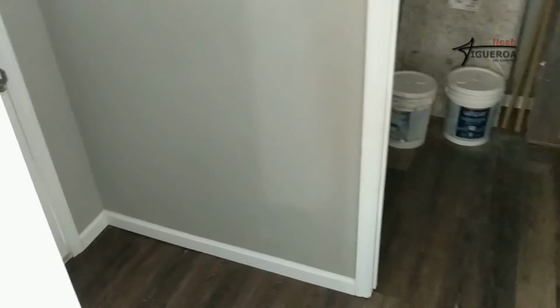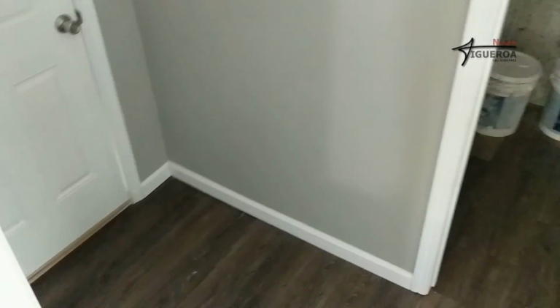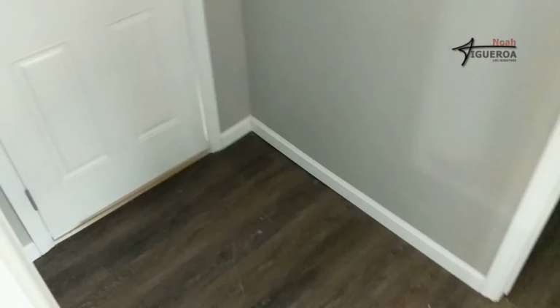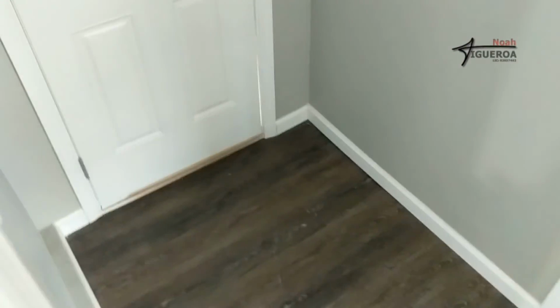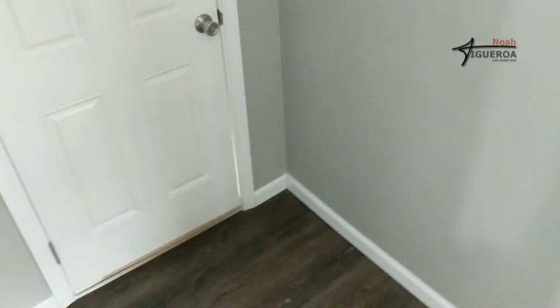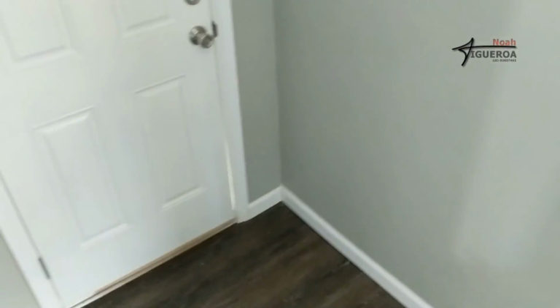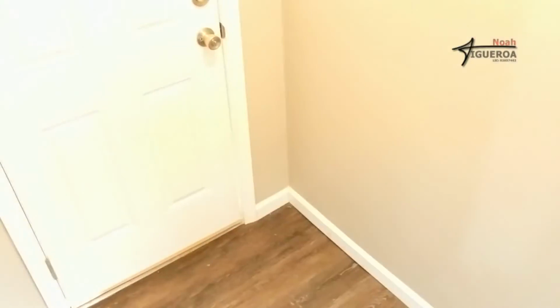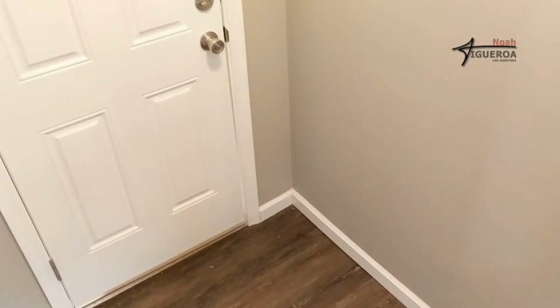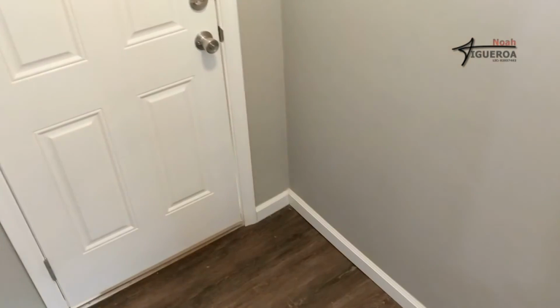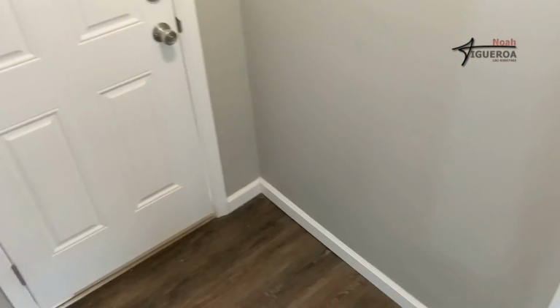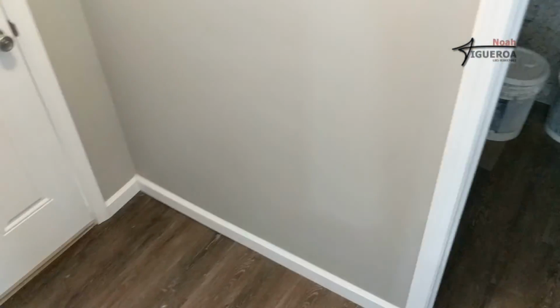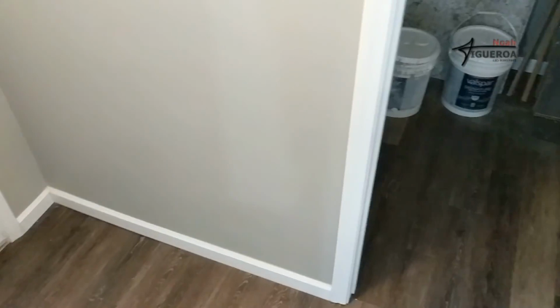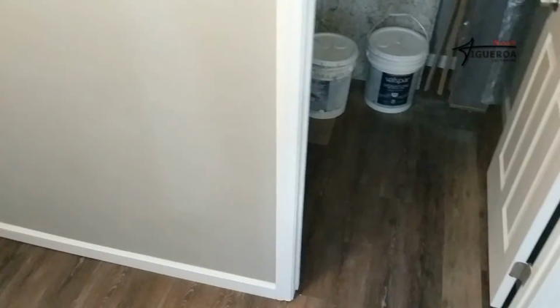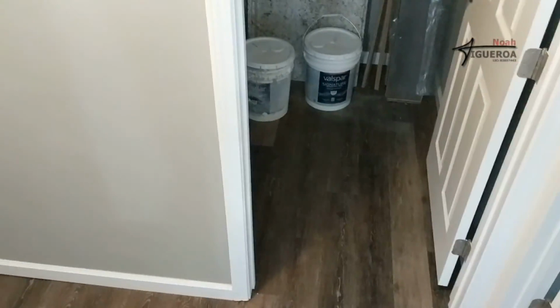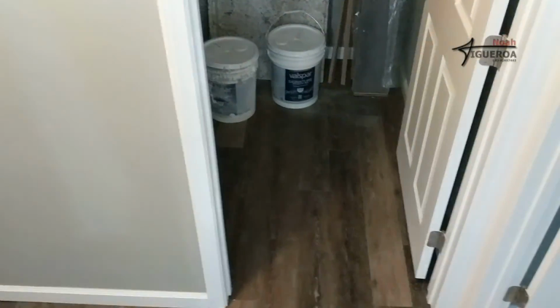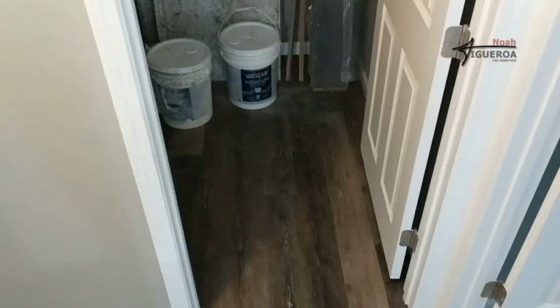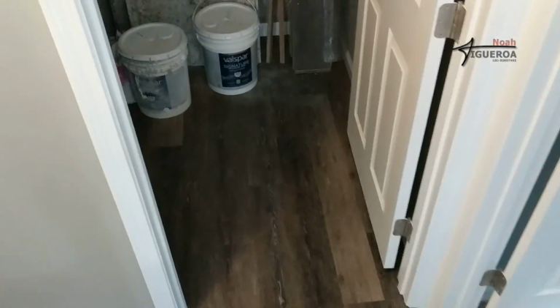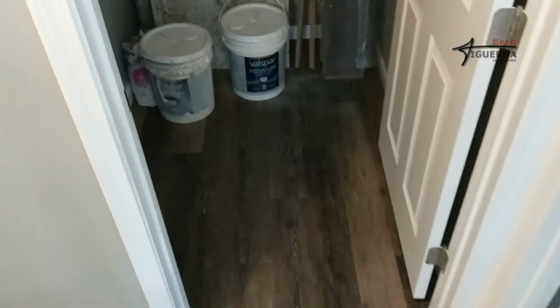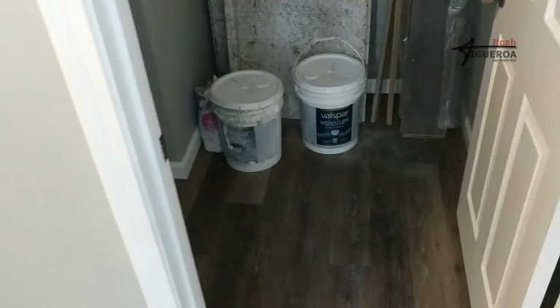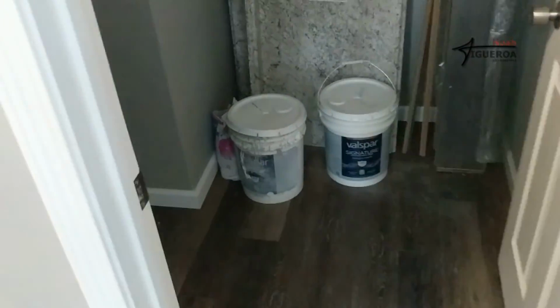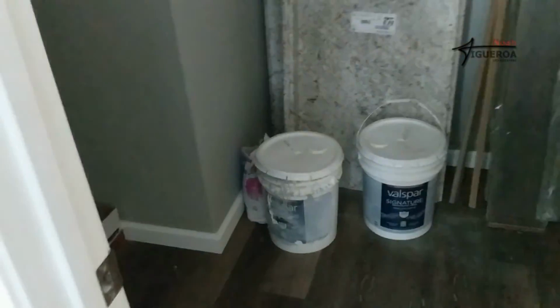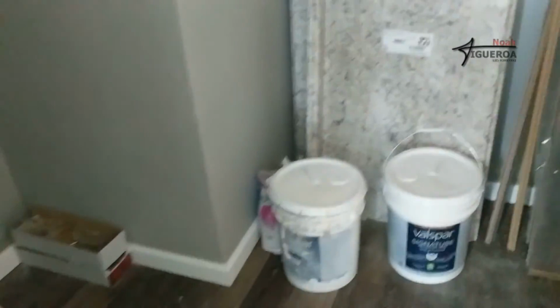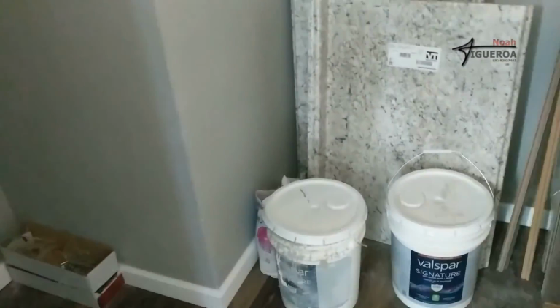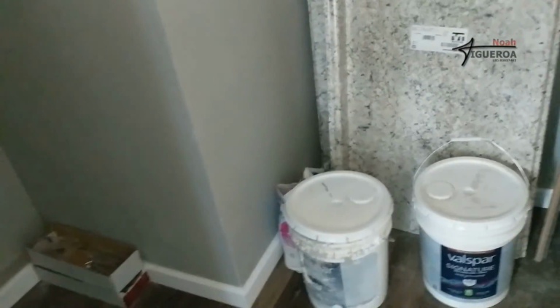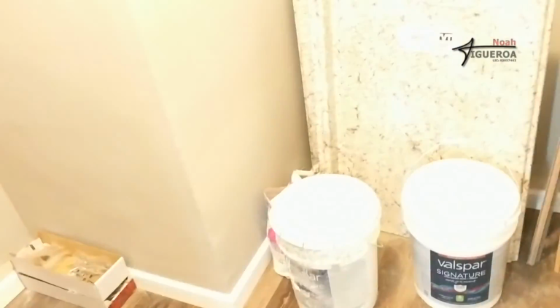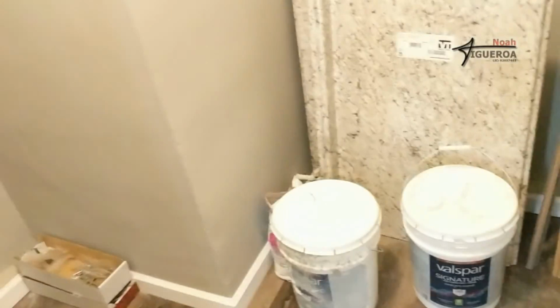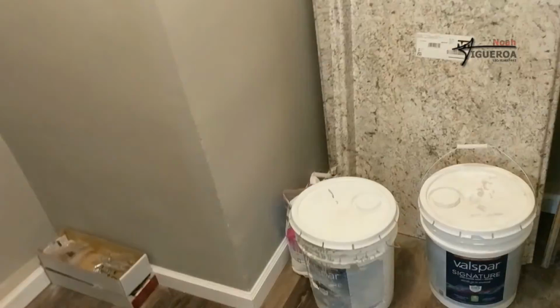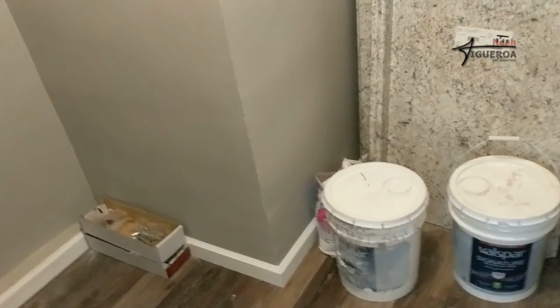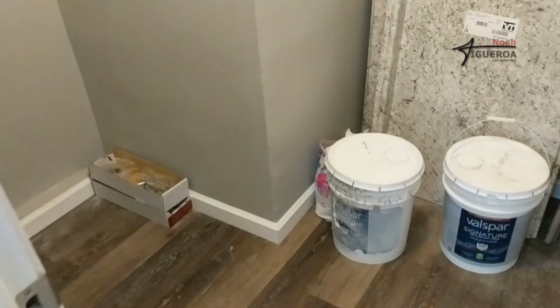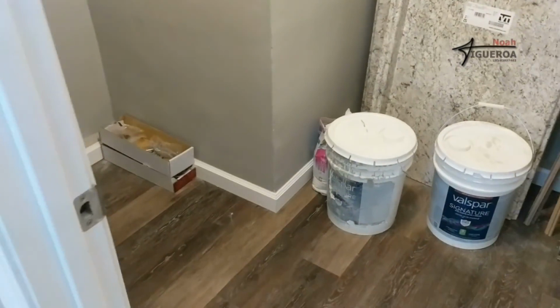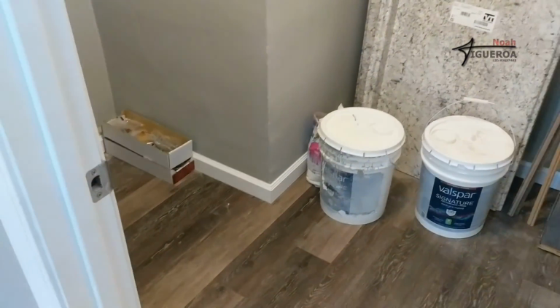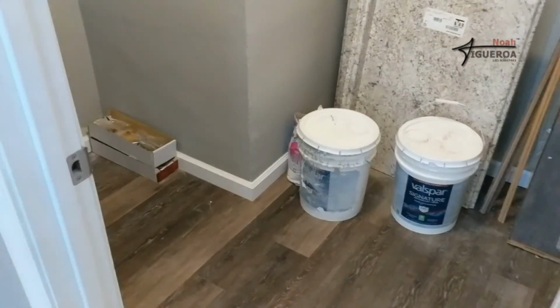I suppose I should have turned the lights on before I started the video, huh? Come on, Noah. So this is the laundry room.